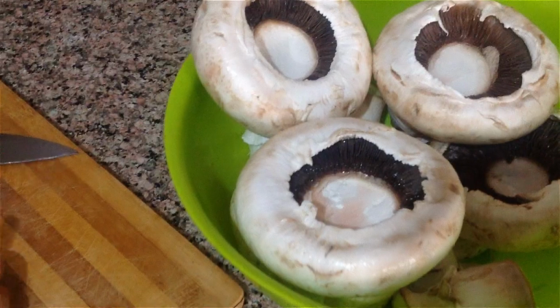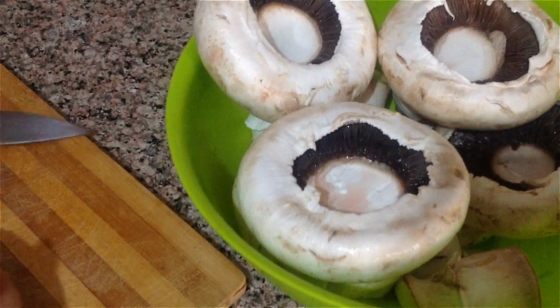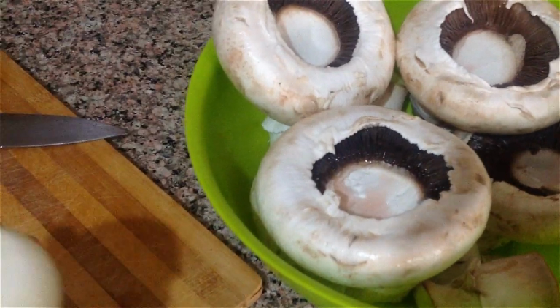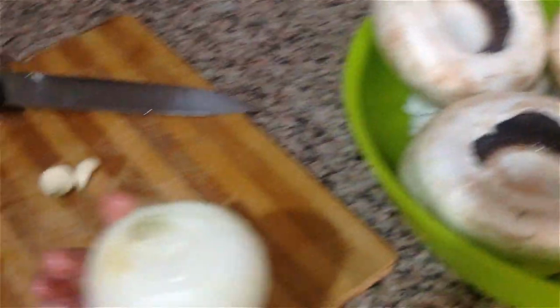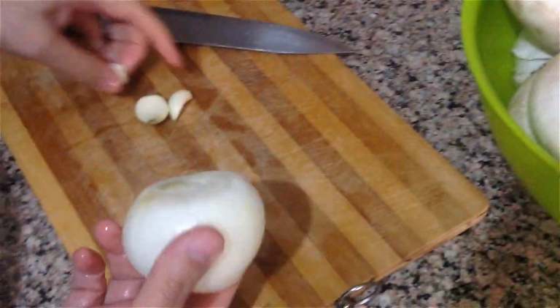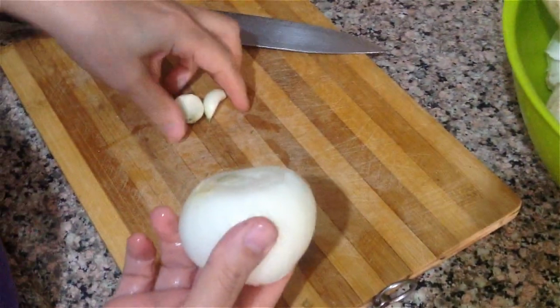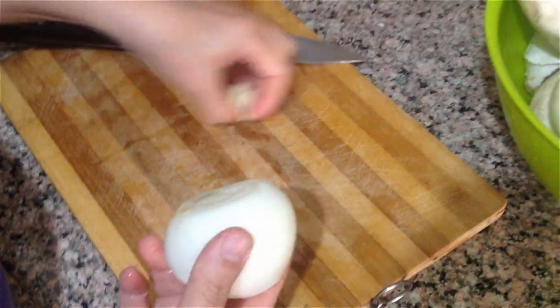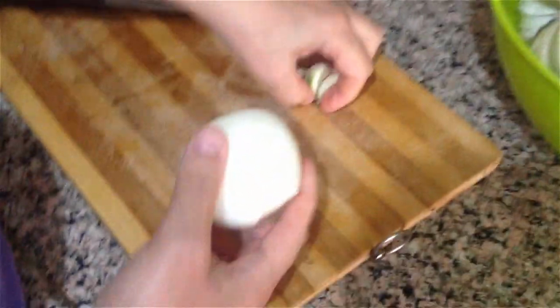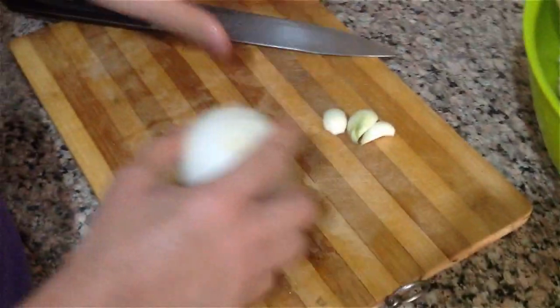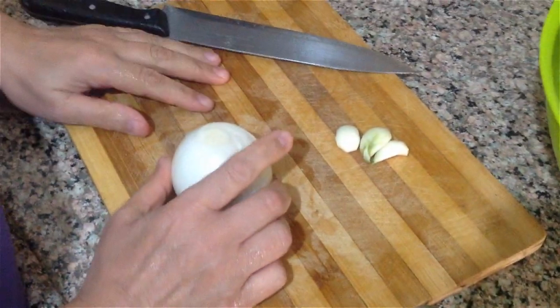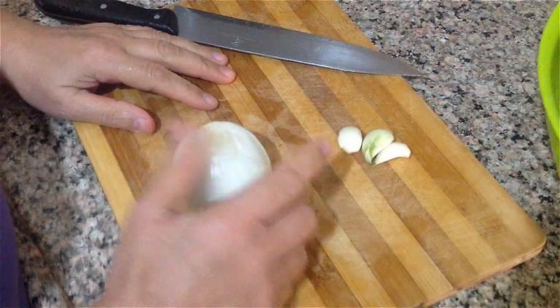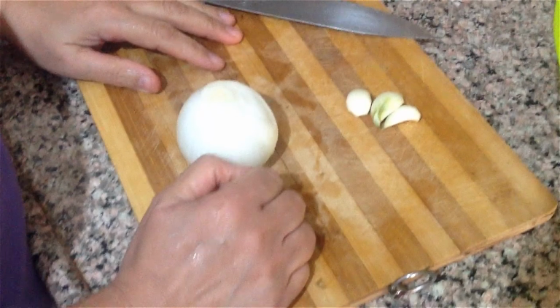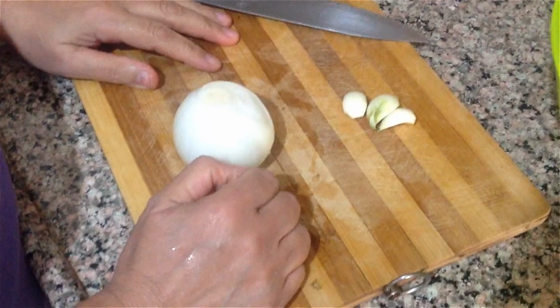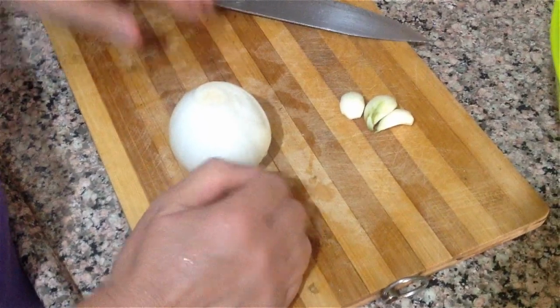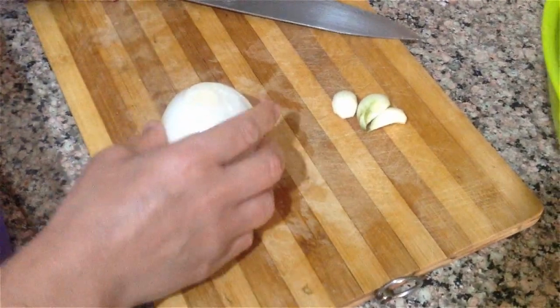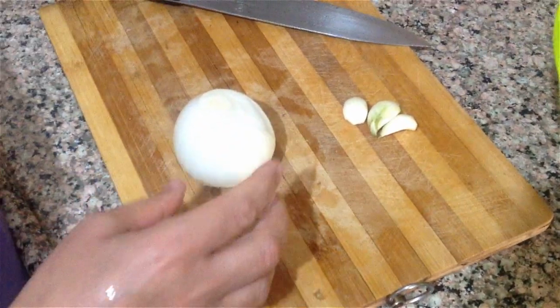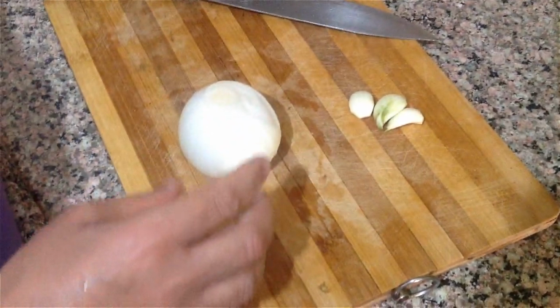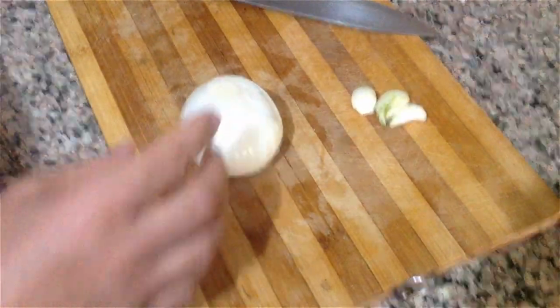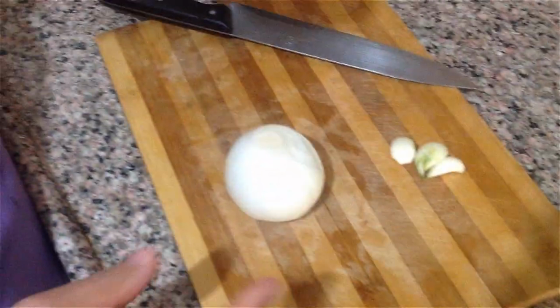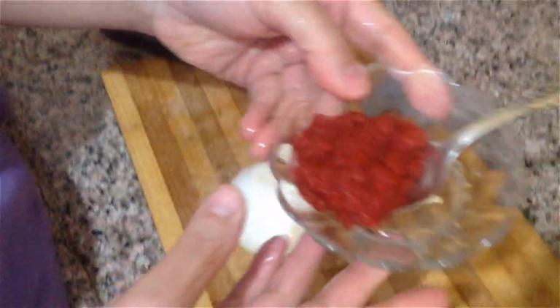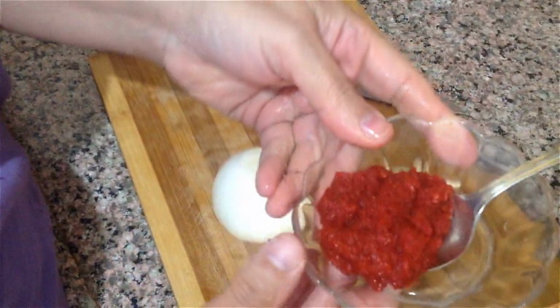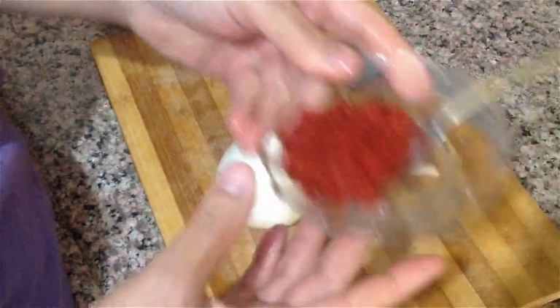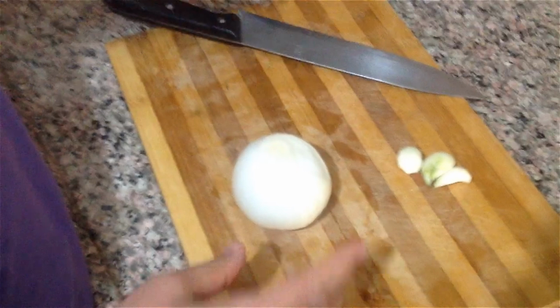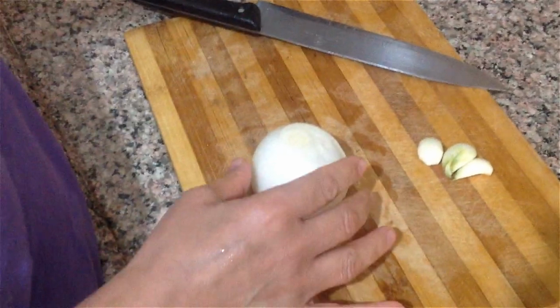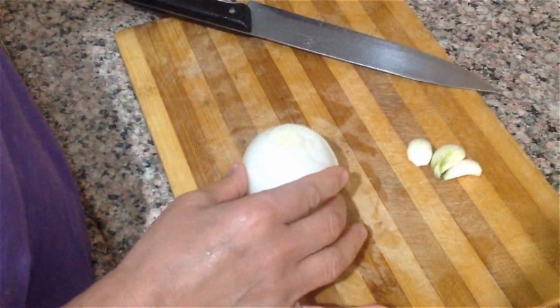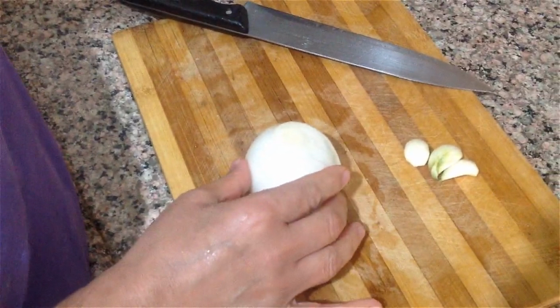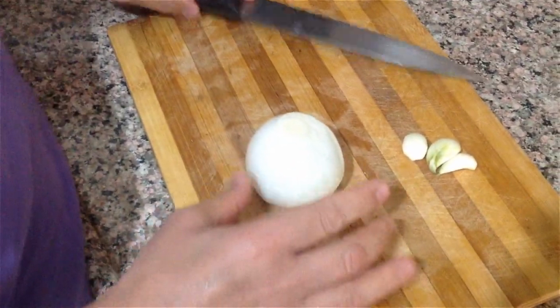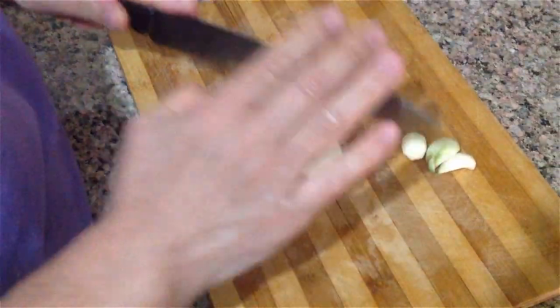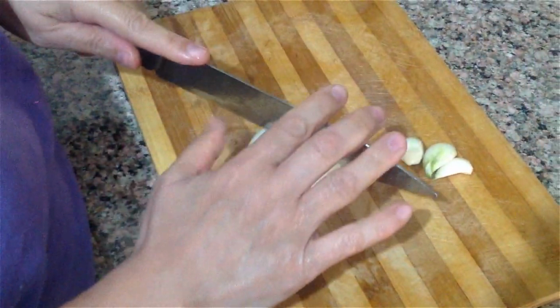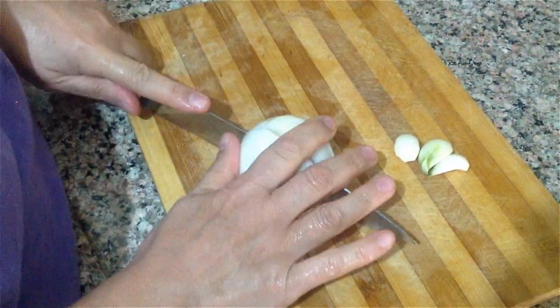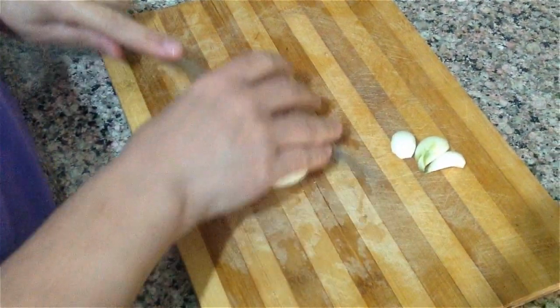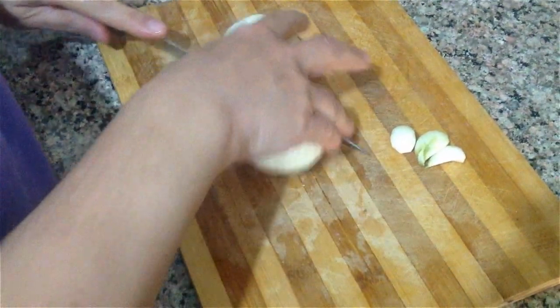Şimdi bir tane soğan, 3 diş sarımsağım var ve 300 gram da kıymam var arkadaşlar. Burada bir yemek kaşığı salçam var. Önce soğanlarımı yemeklik doğruyorum.